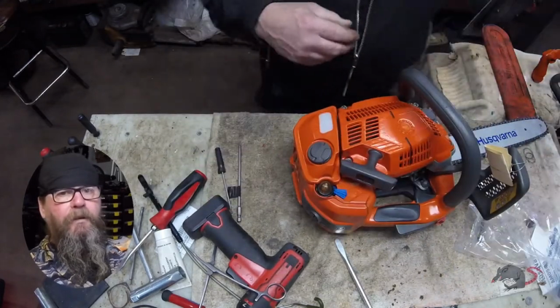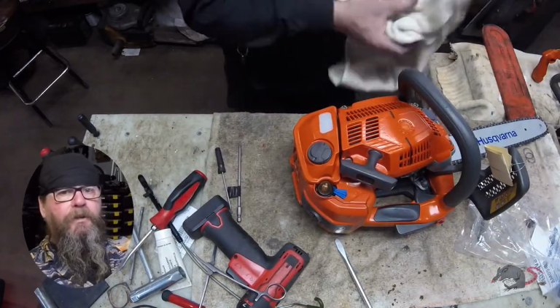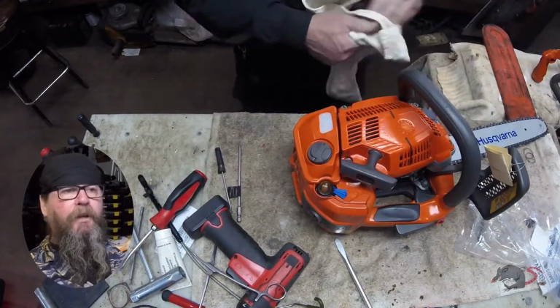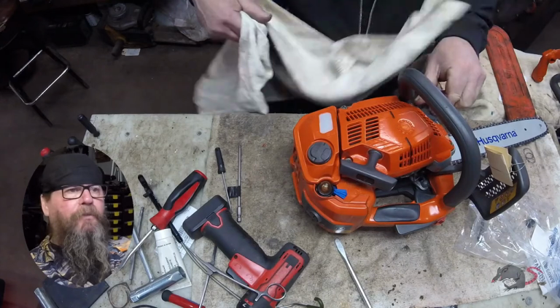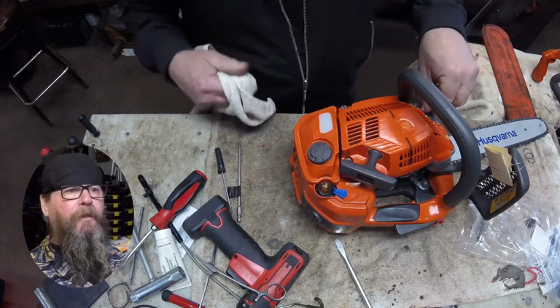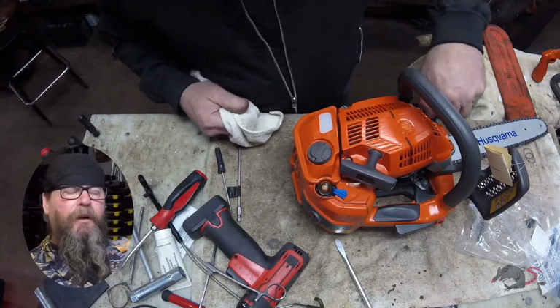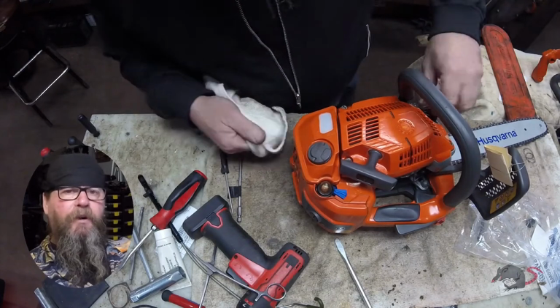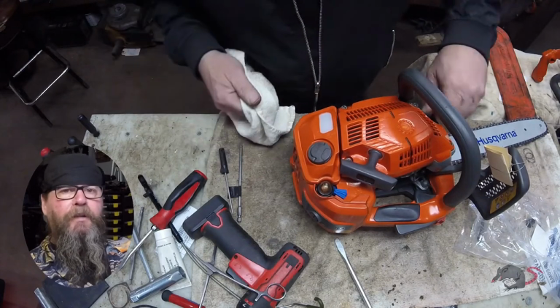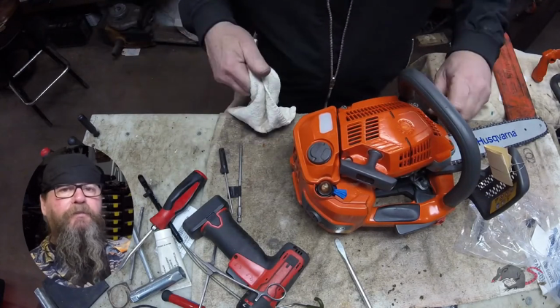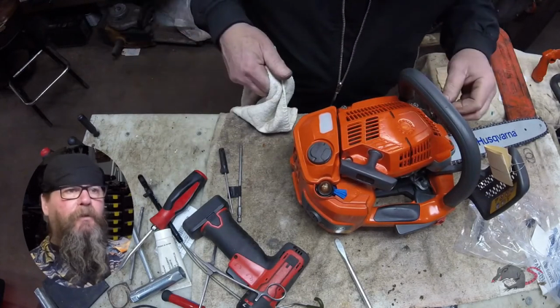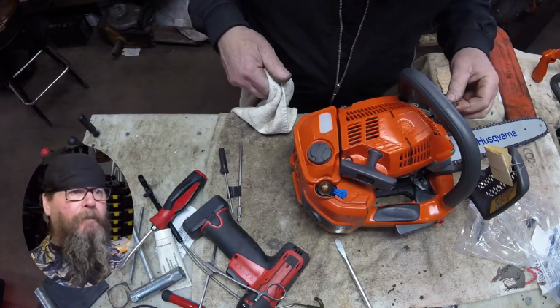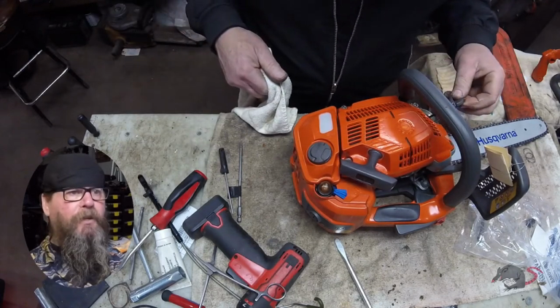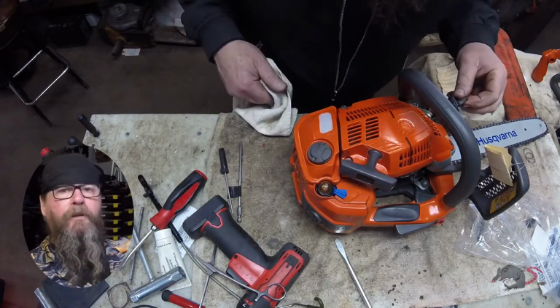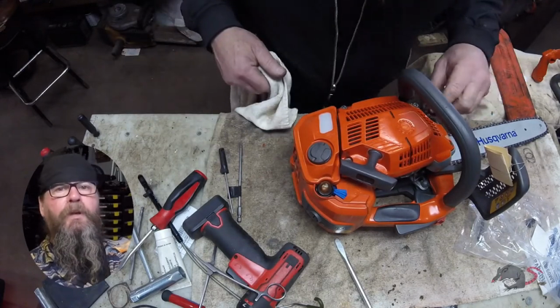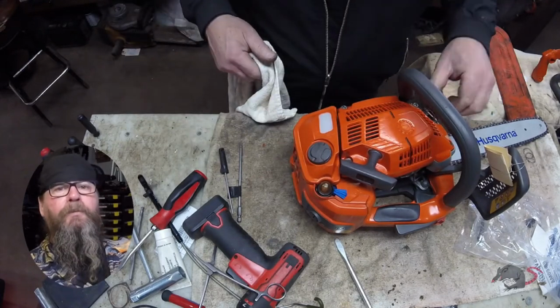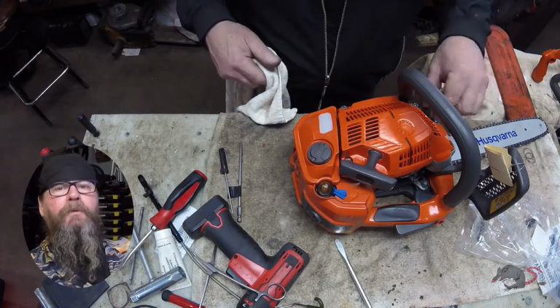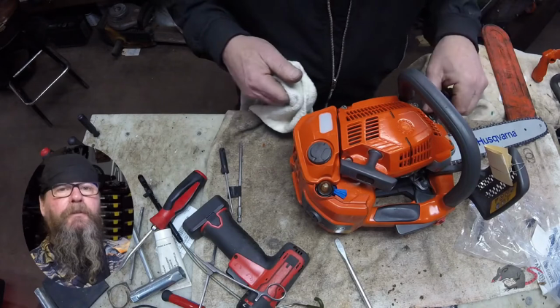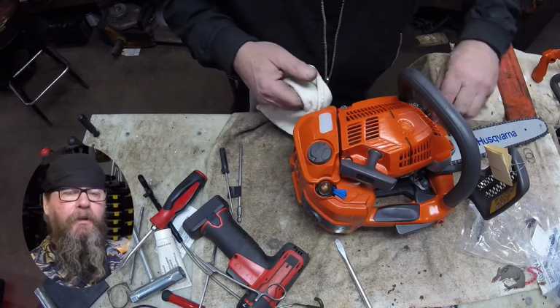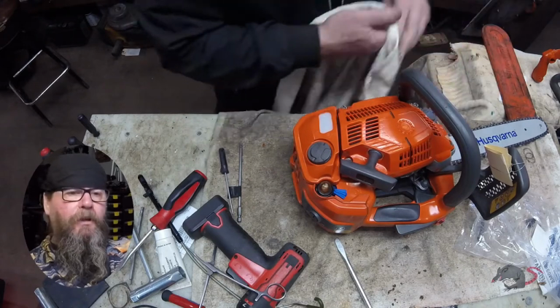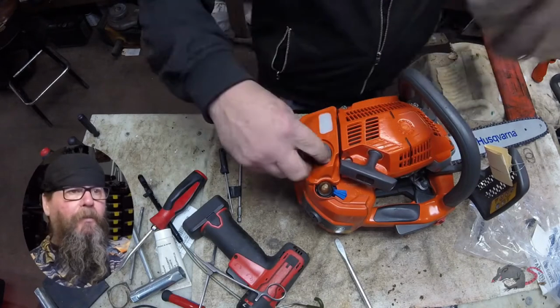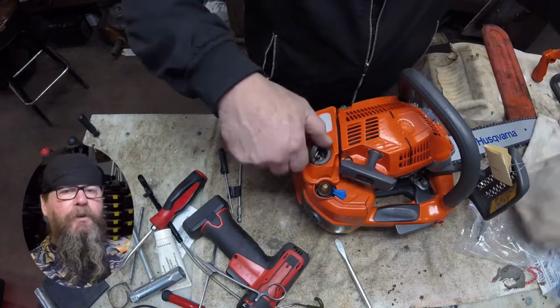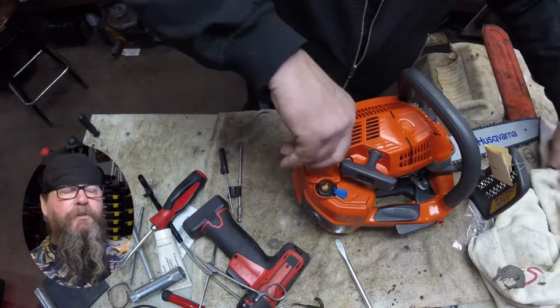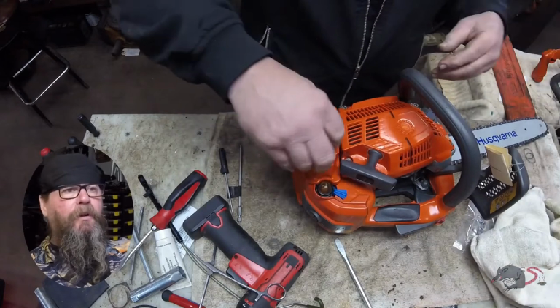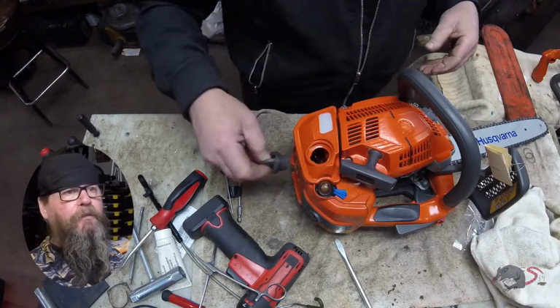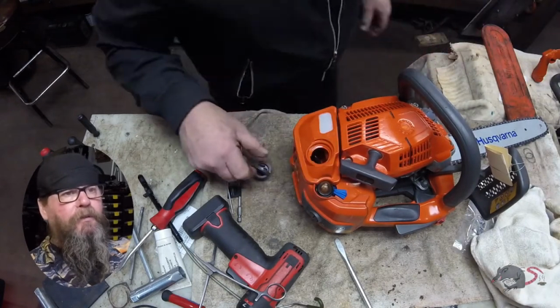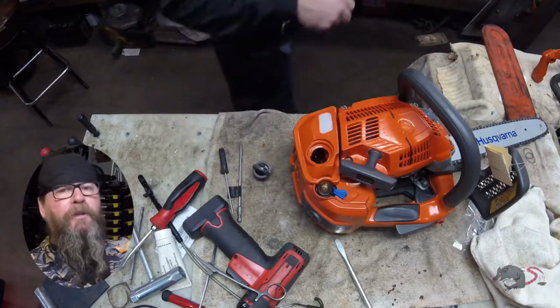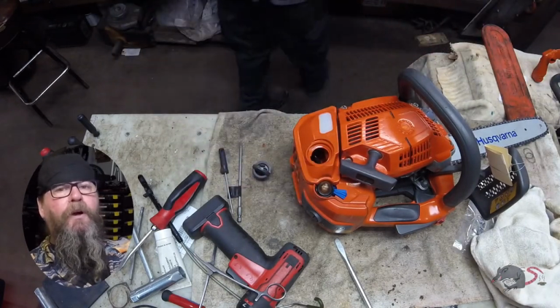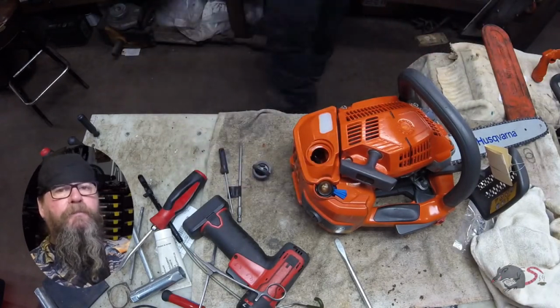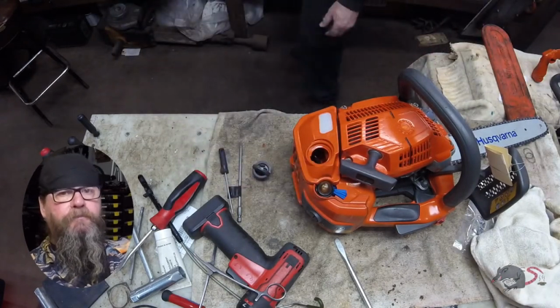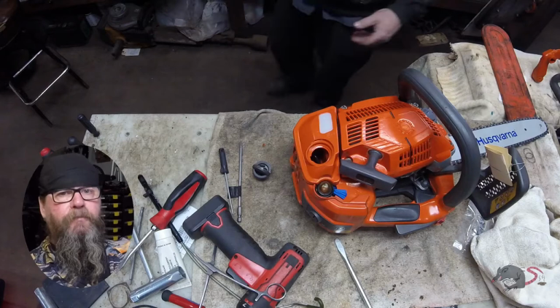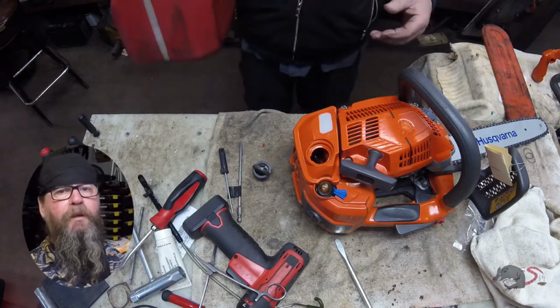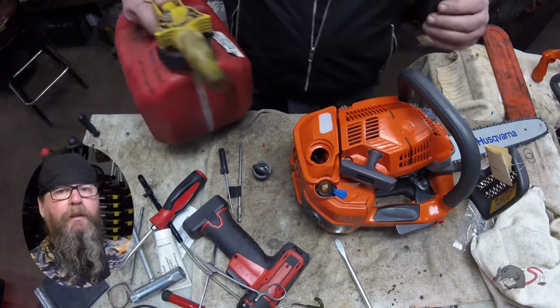That's all I've got for you on the Husqvarna T540 top-handle chainsaw fuel tank replacement. I hope you enjoyed this tutorial — thanks for watching!